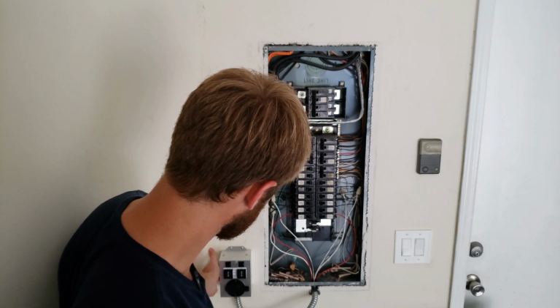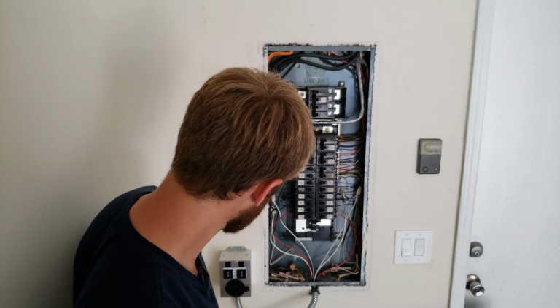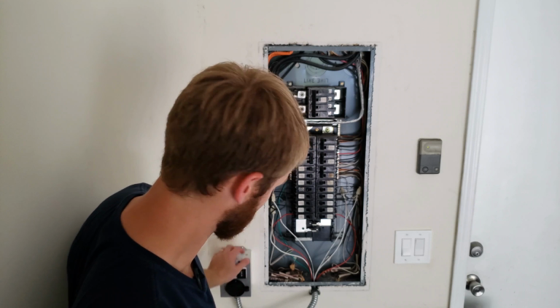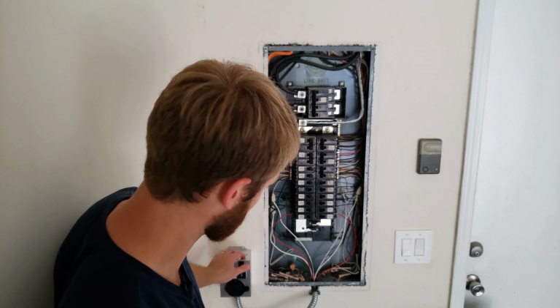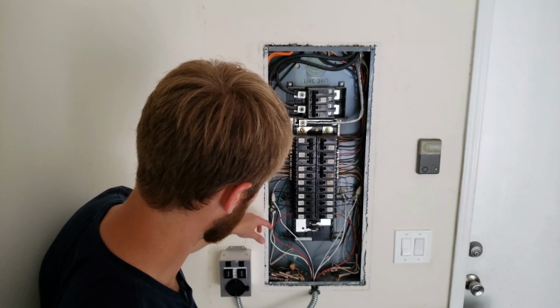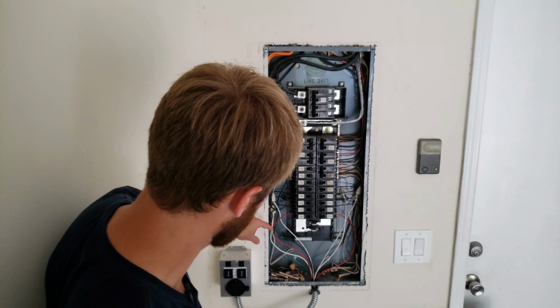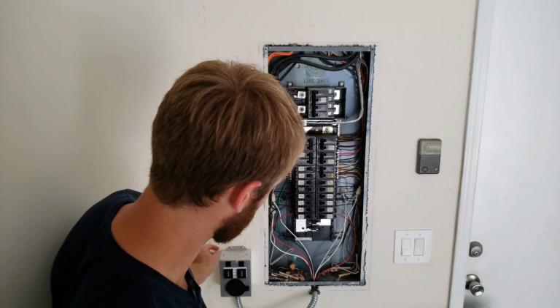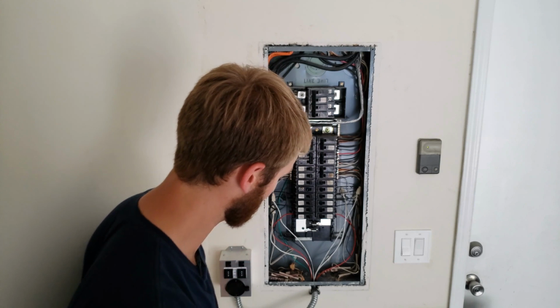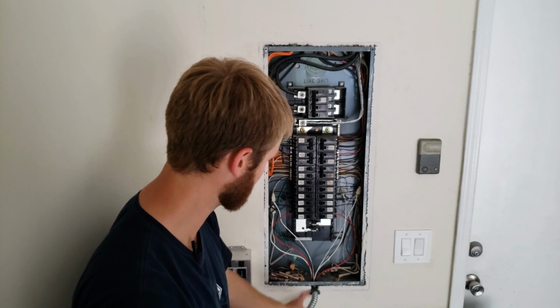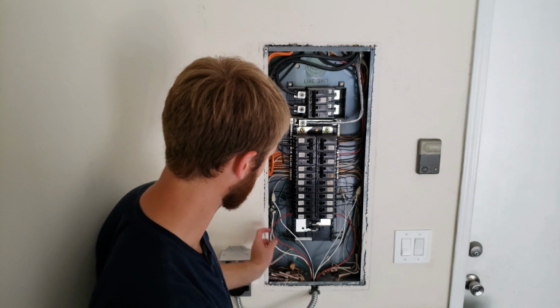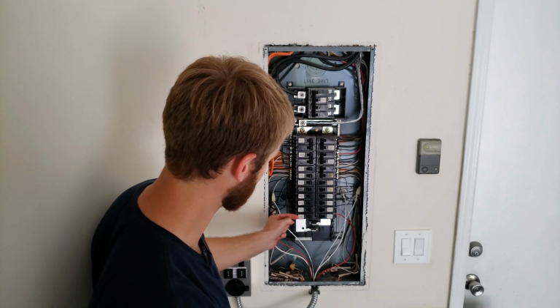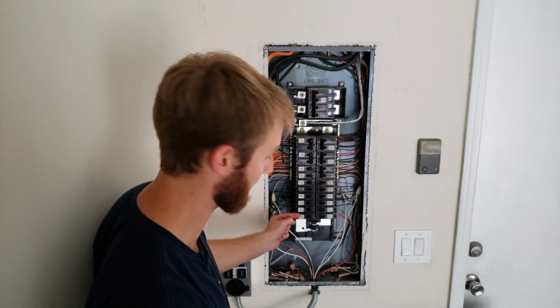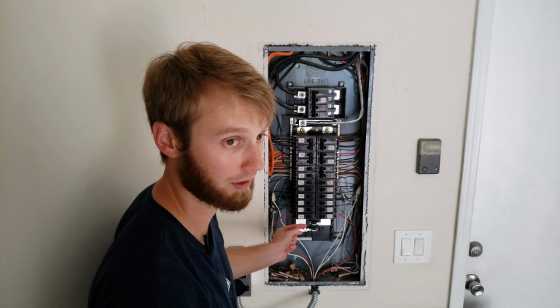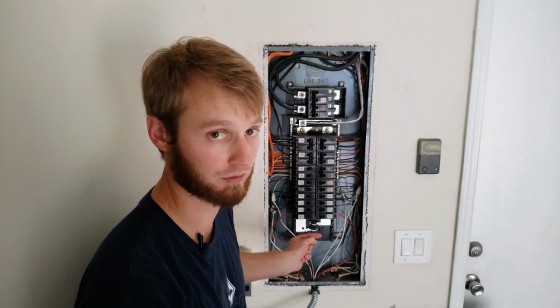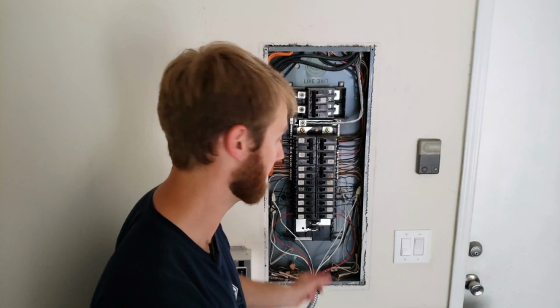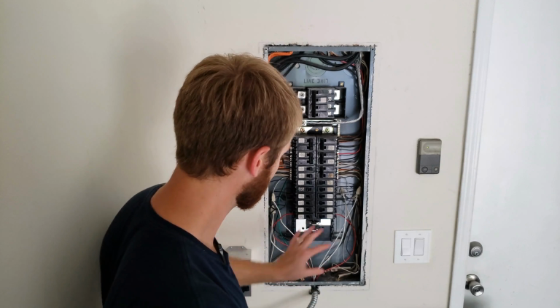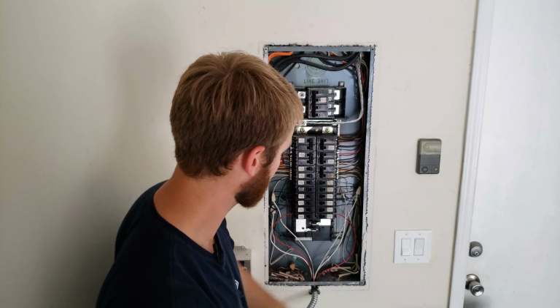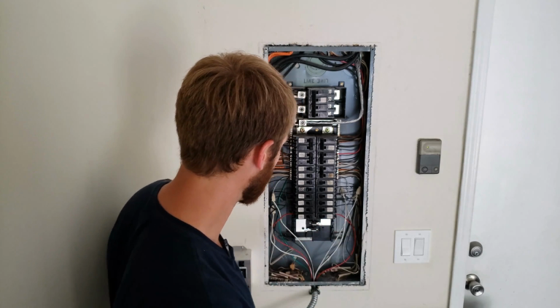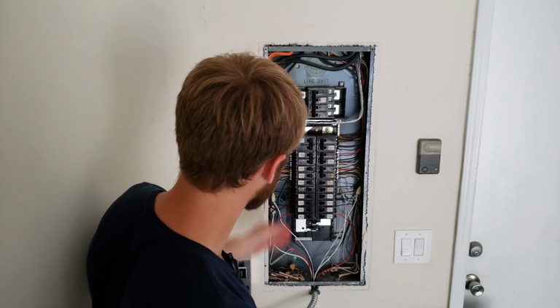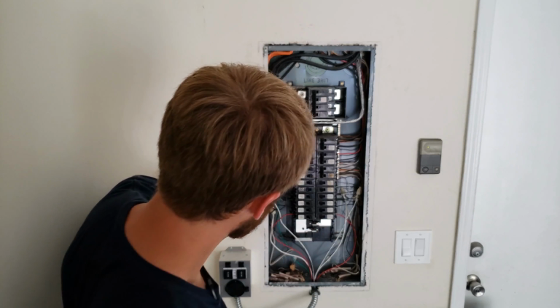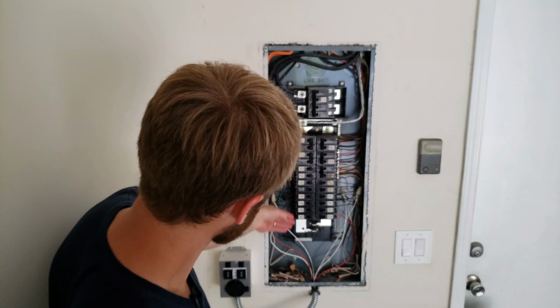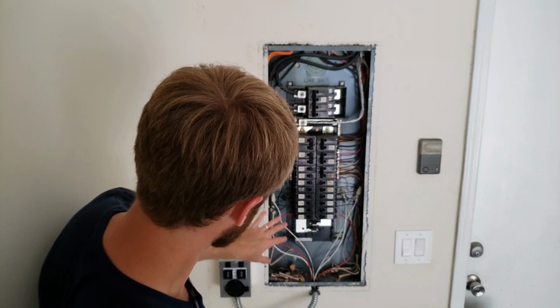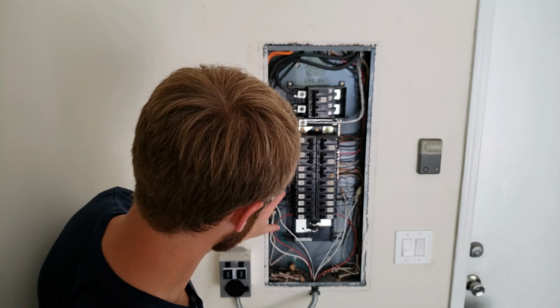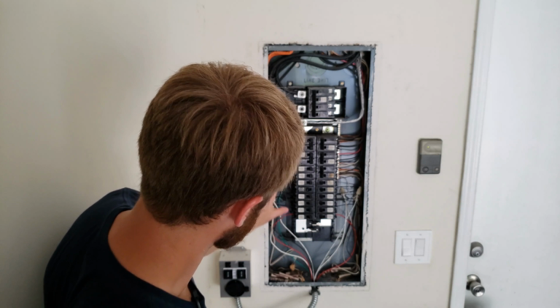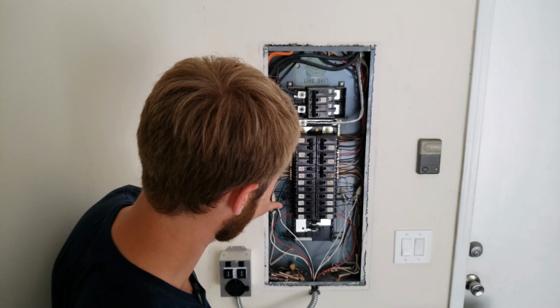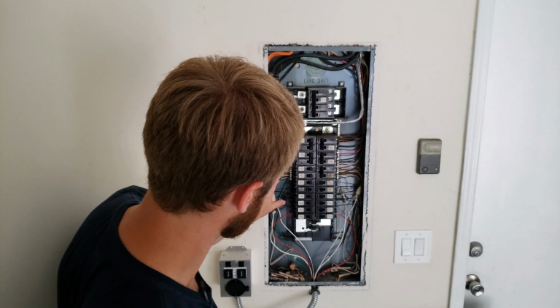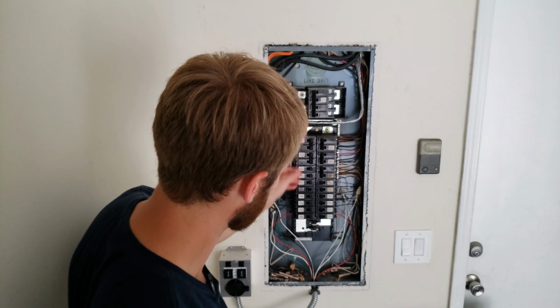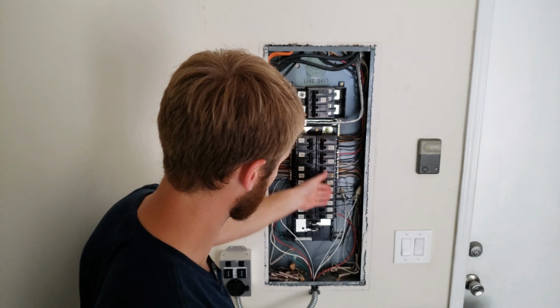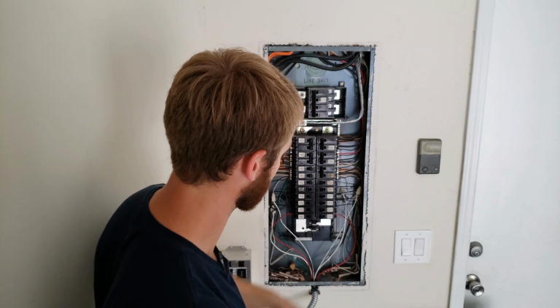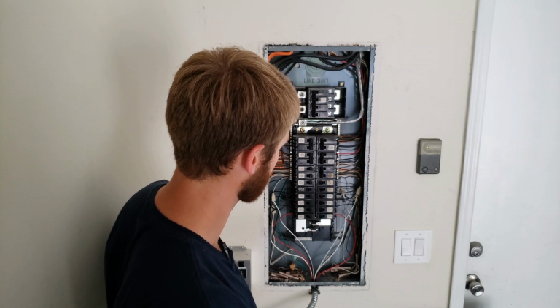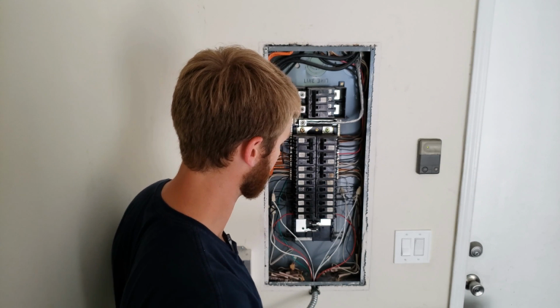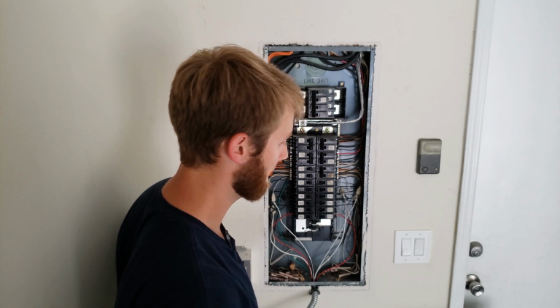That wiring goes to the transfer switch, and then the red wire coming out of the transfer switch goes back to that breaker wherever it was landed. The same thing applies to the other side — one leg is powering my refrigerator and the other leg is powering the receptacles in my master bedroom where my window unit is plugged in.